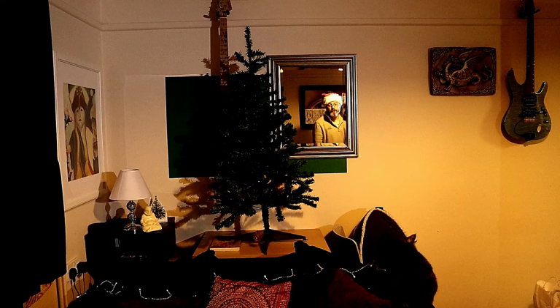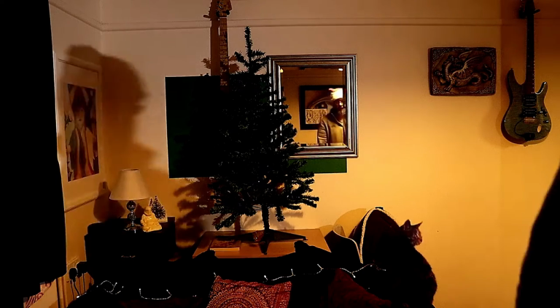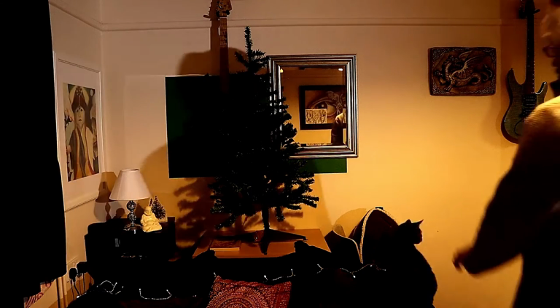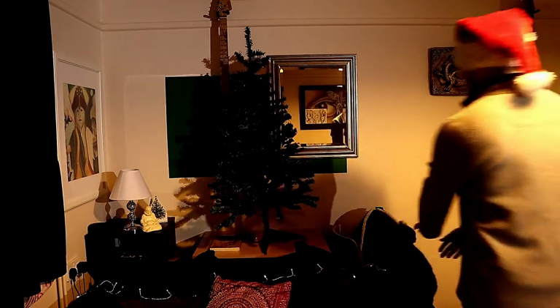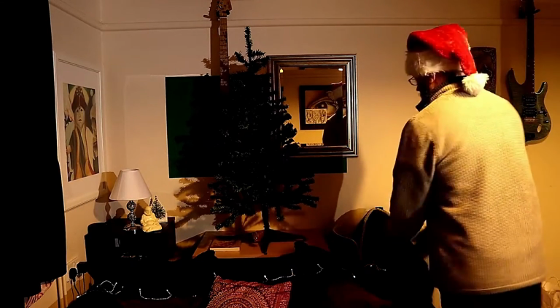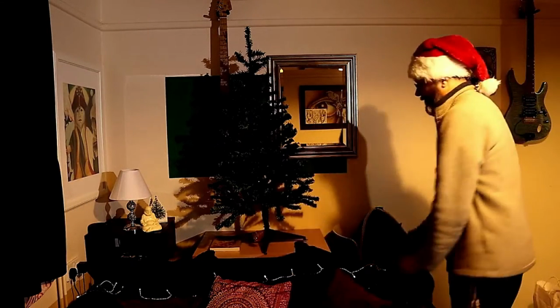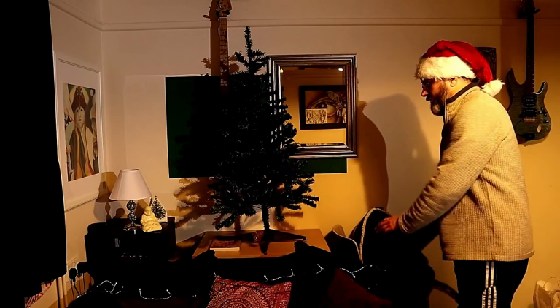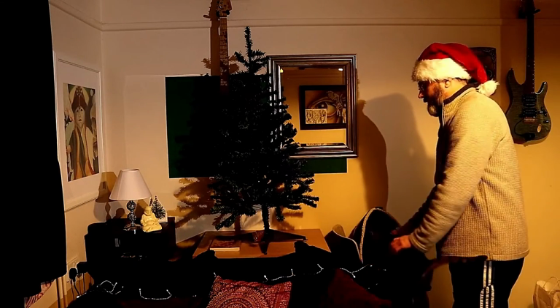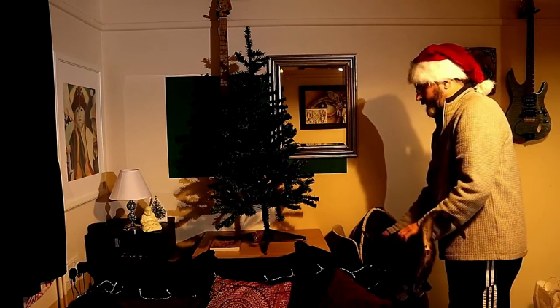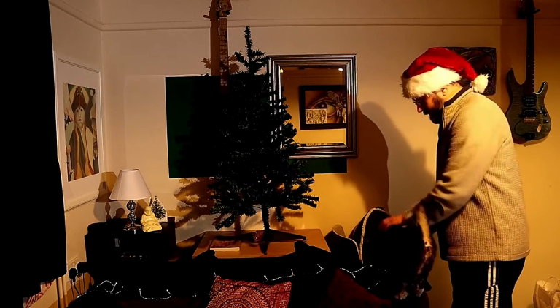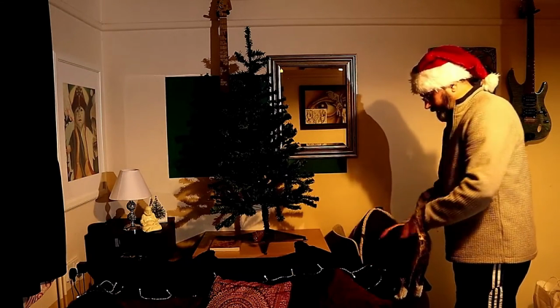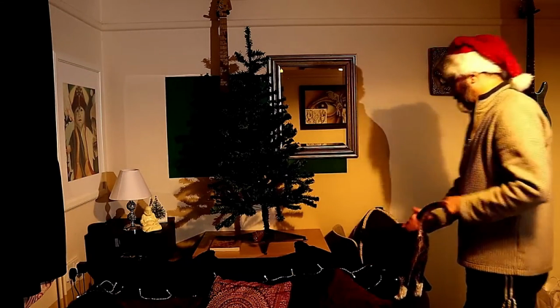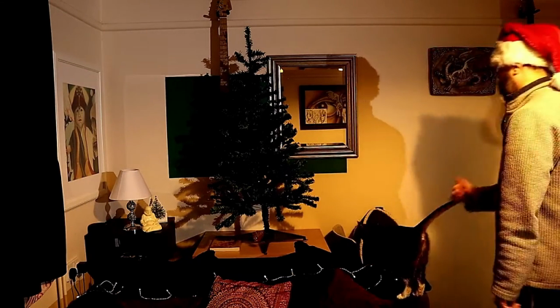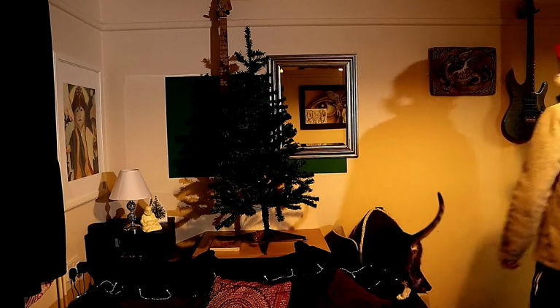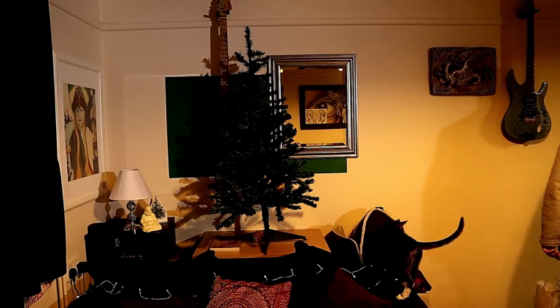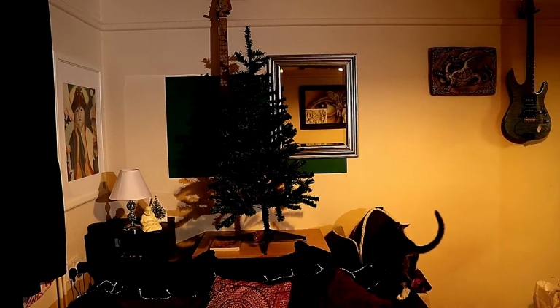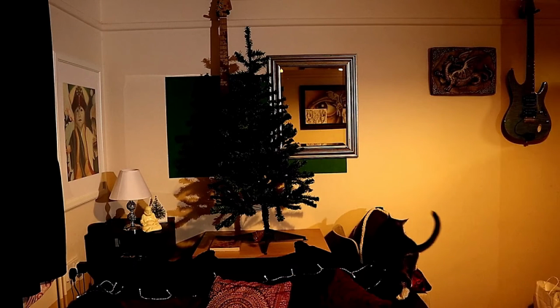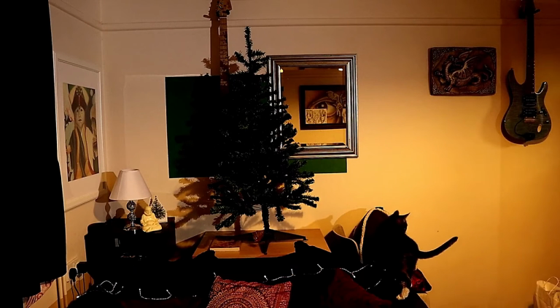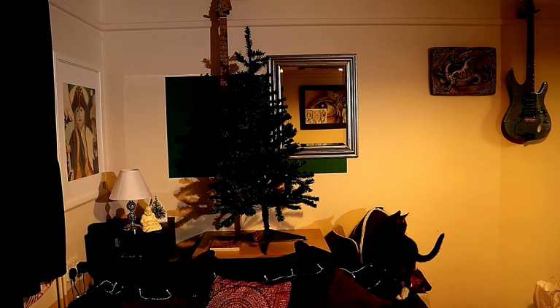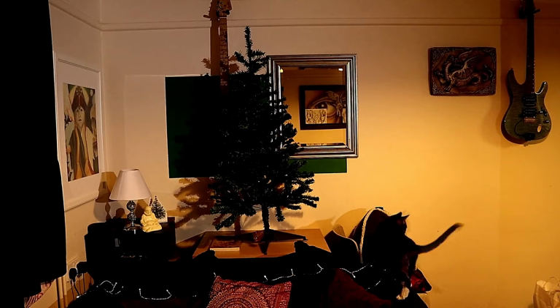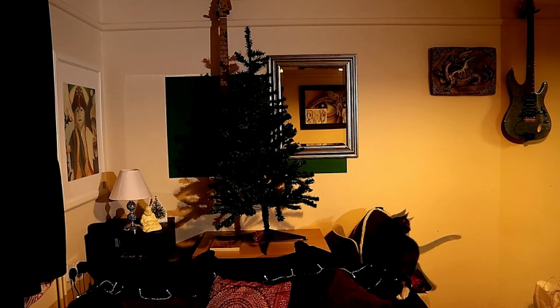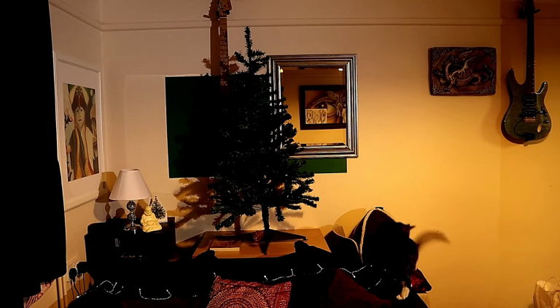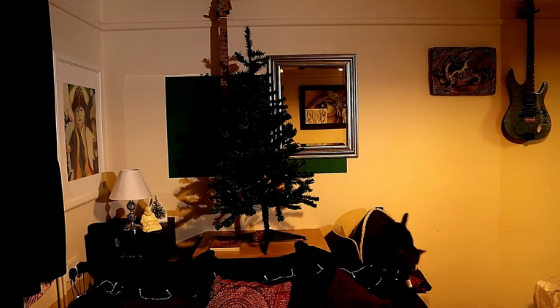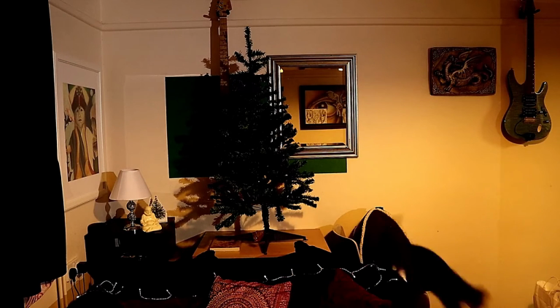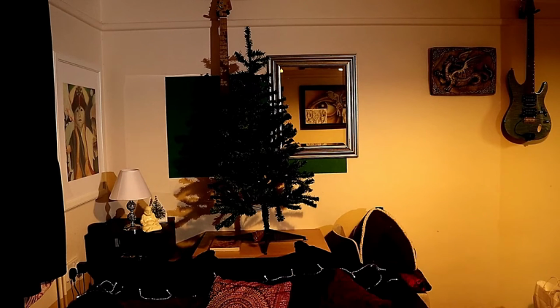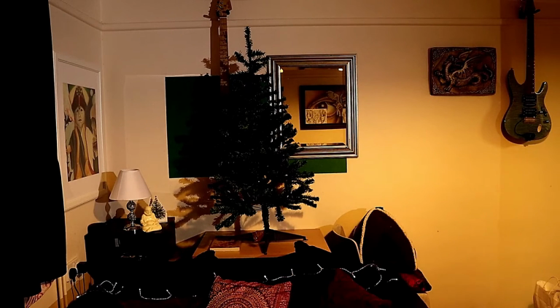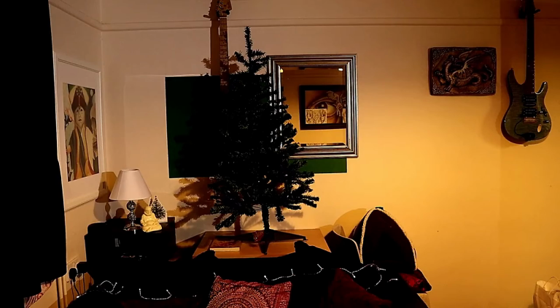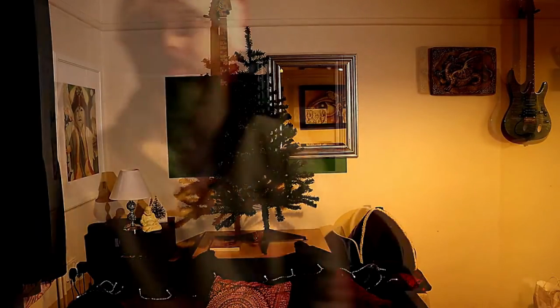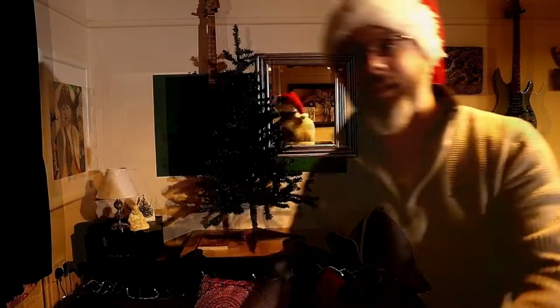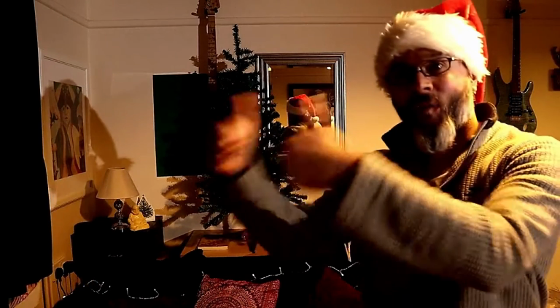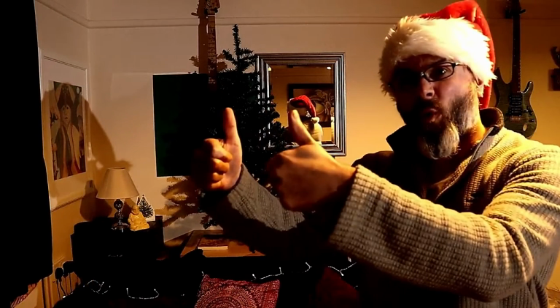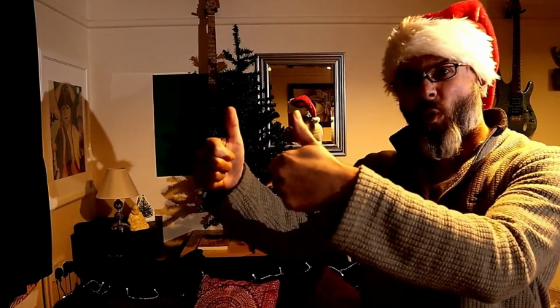Hello, all you Christmas tree lovers, and here we are today at the Race the Christmas Tree Decoration Competition. Who can decorate their Christmas tree the fastest and in the right order? Or in the order that you choose to do? I'm not quite sure what the difference is between those things.